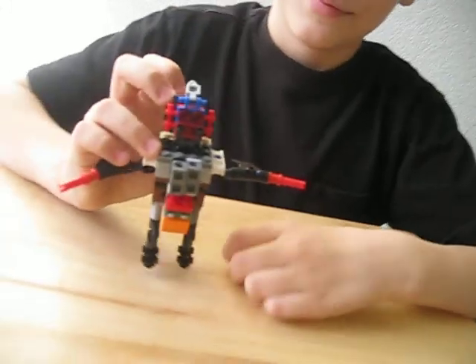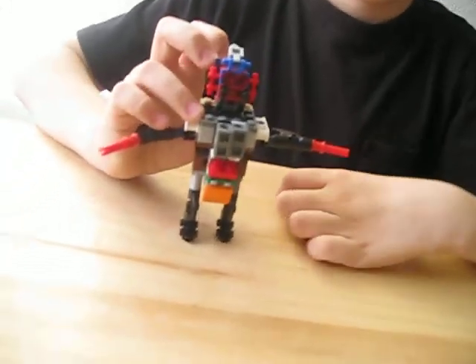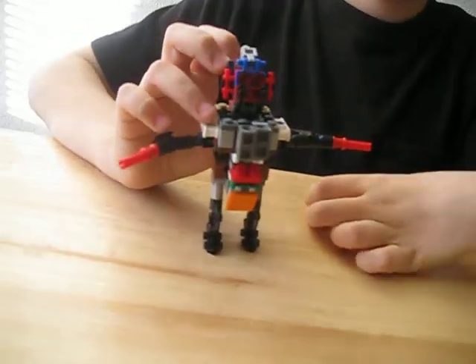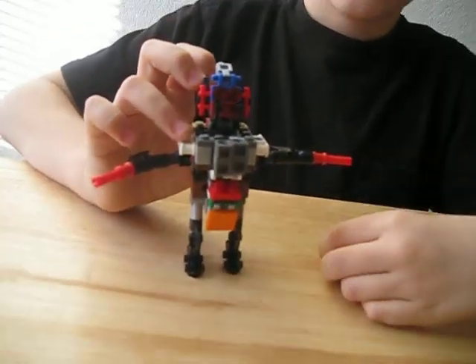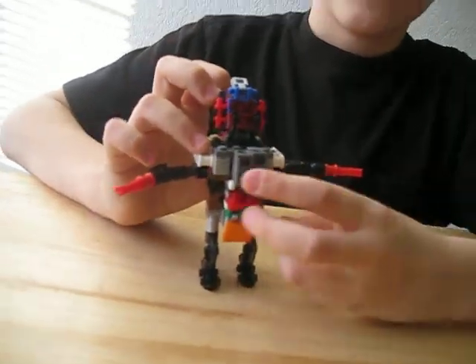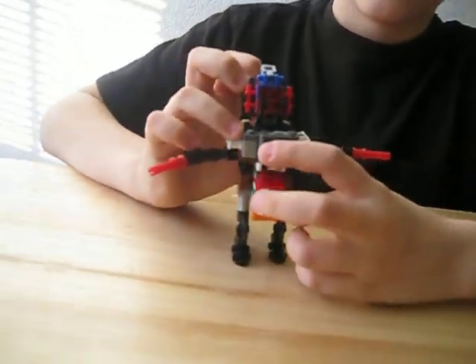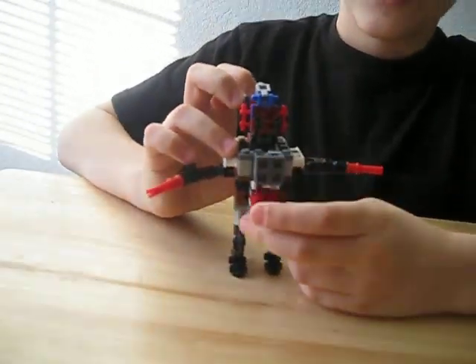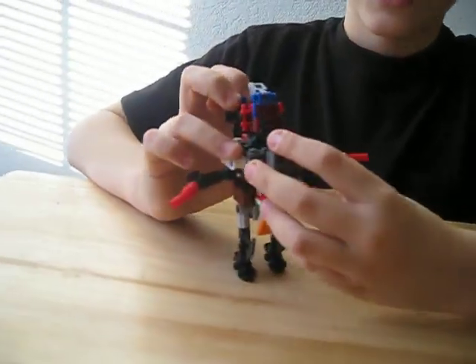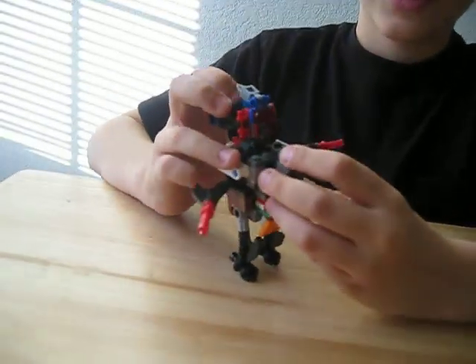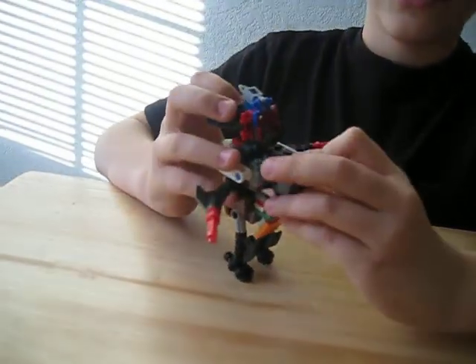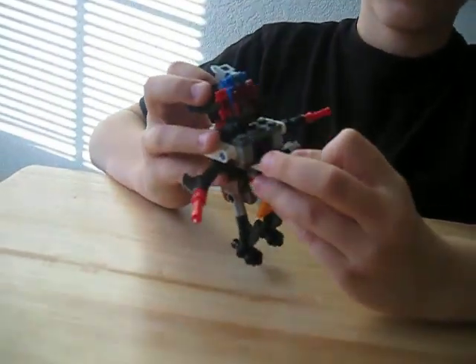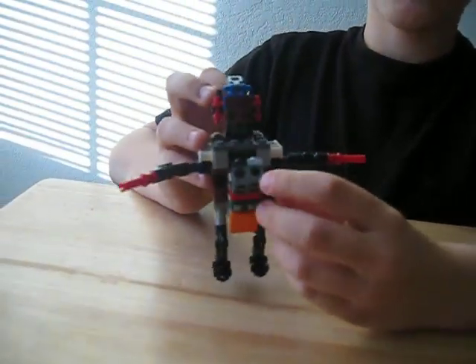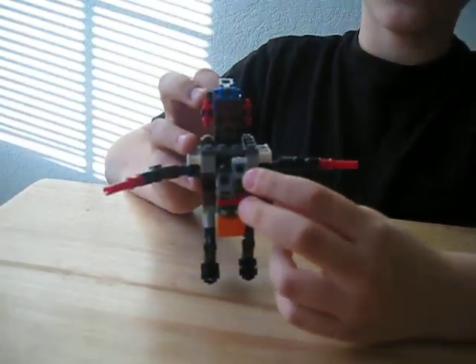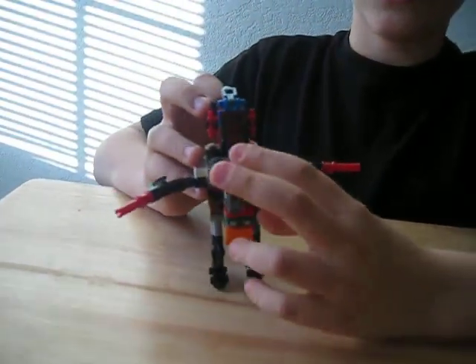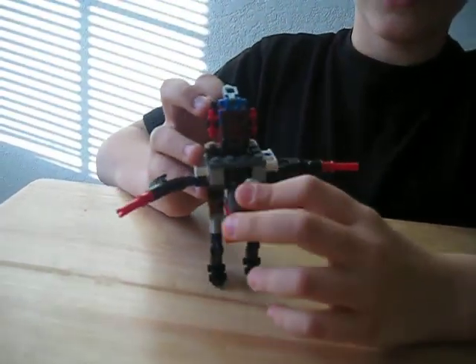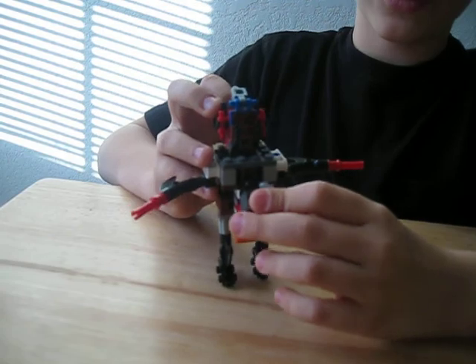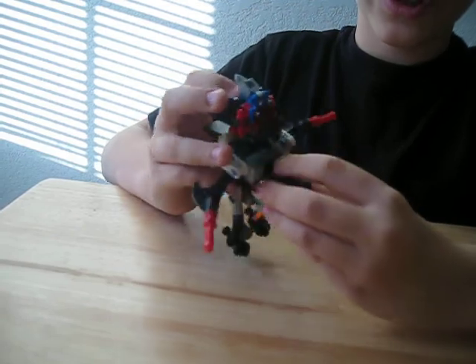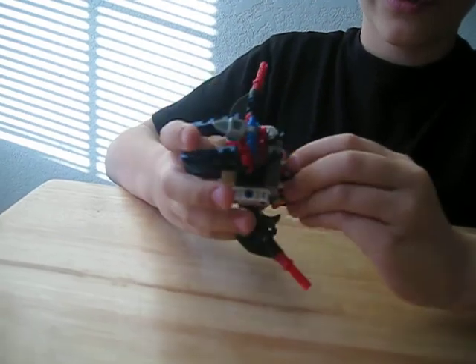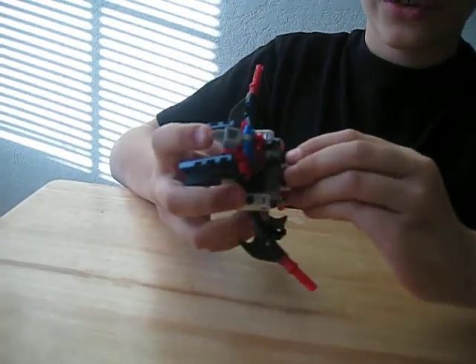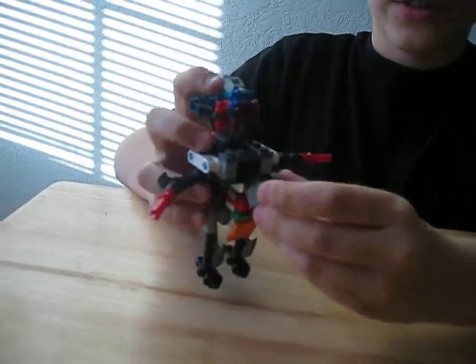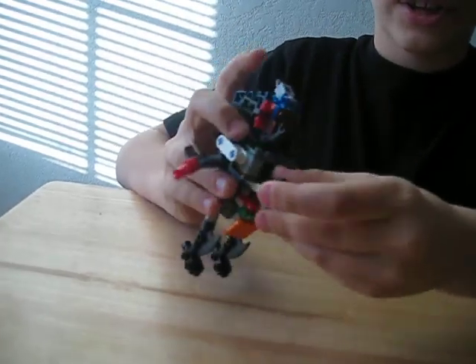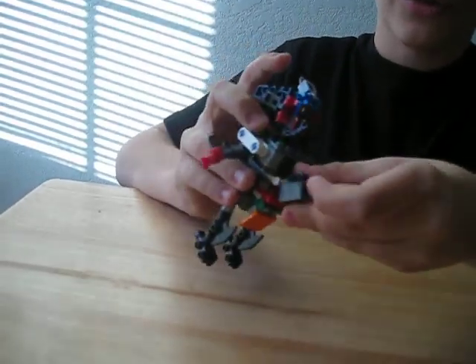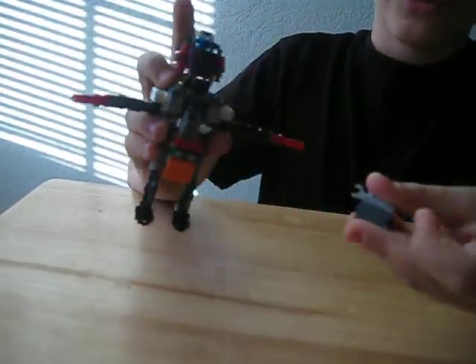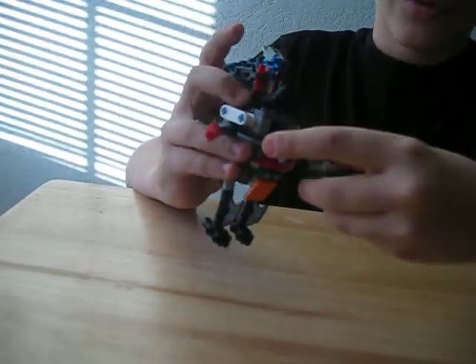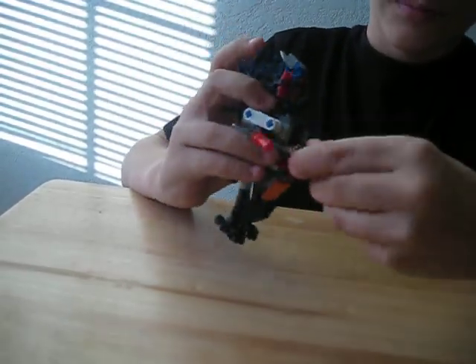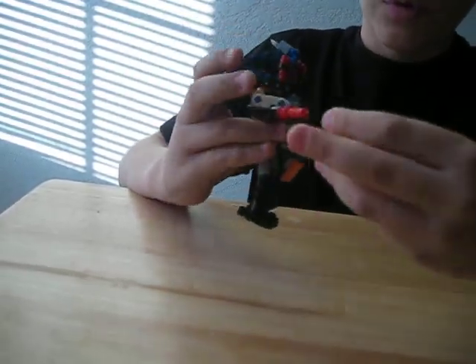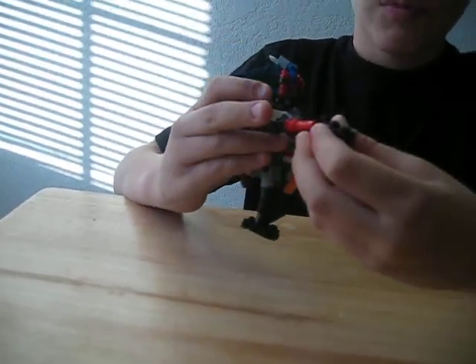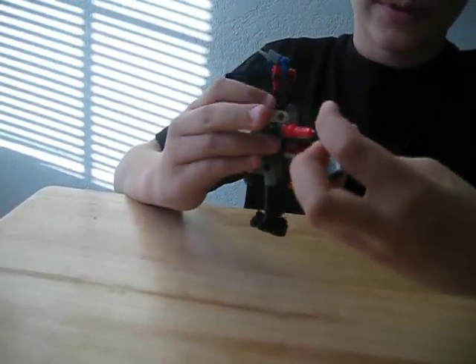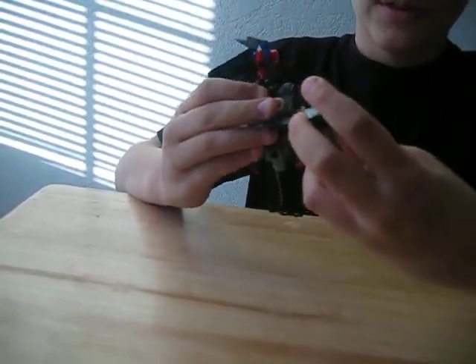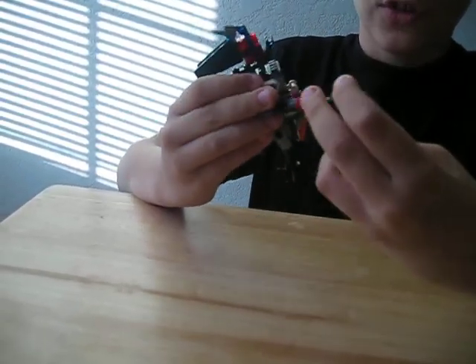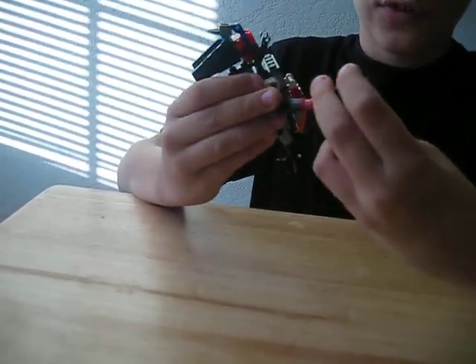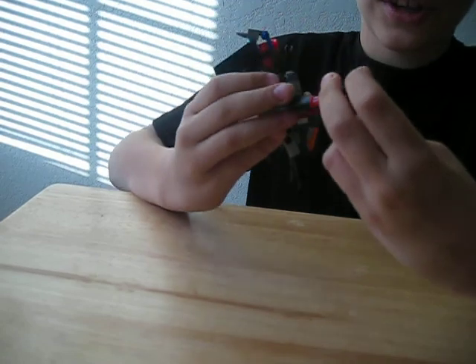How does he look? Remember when I said these were for the future video? You're going to find that out. These are for hands.